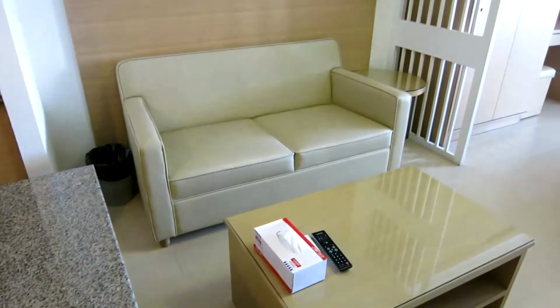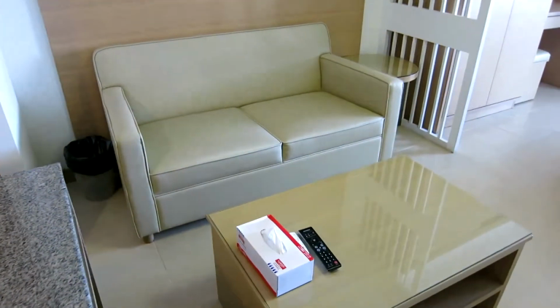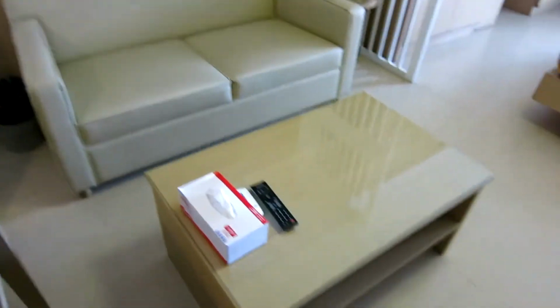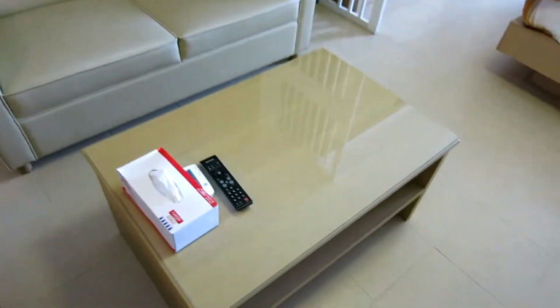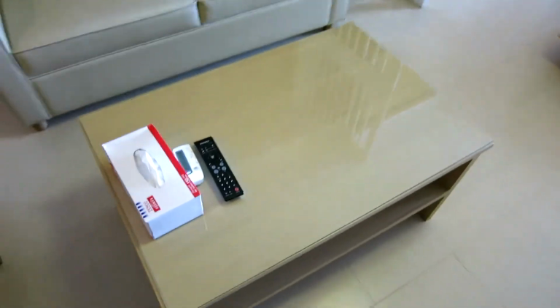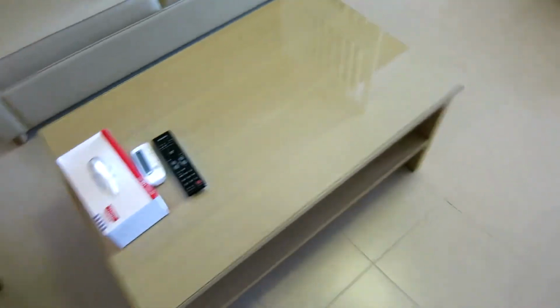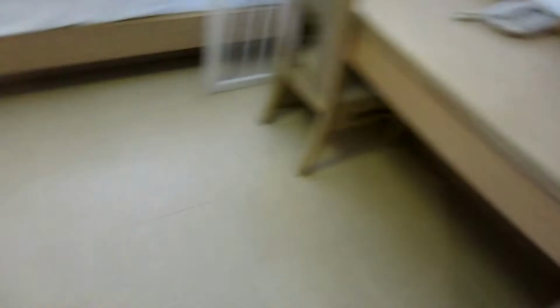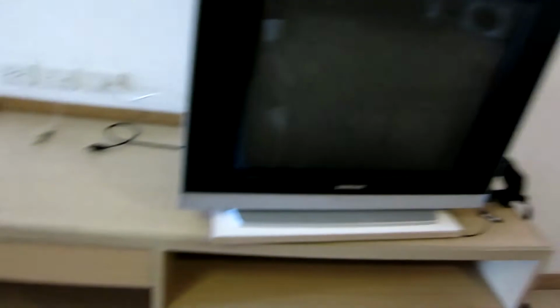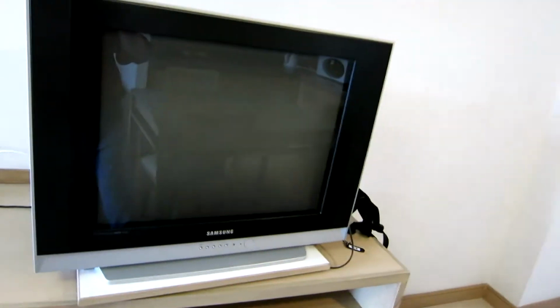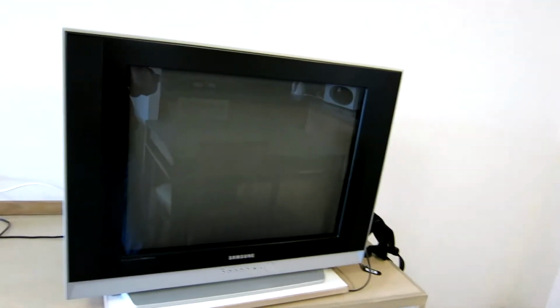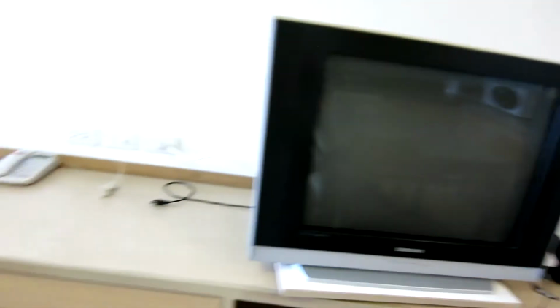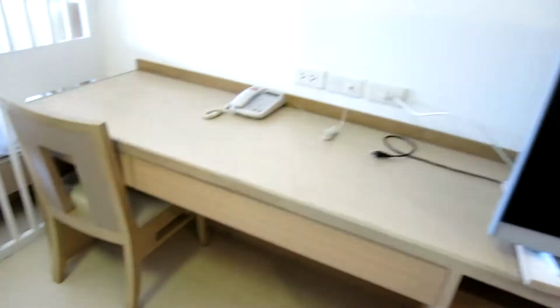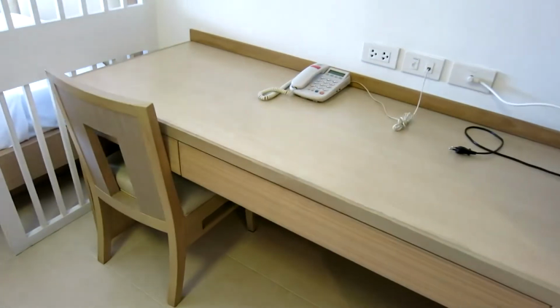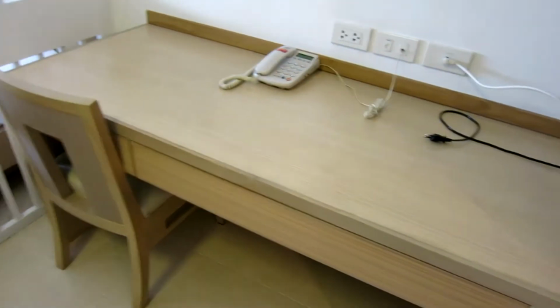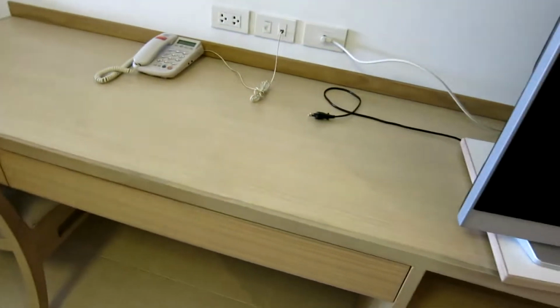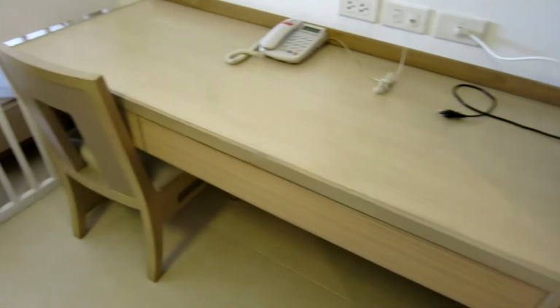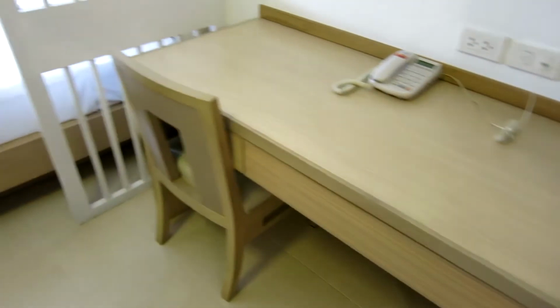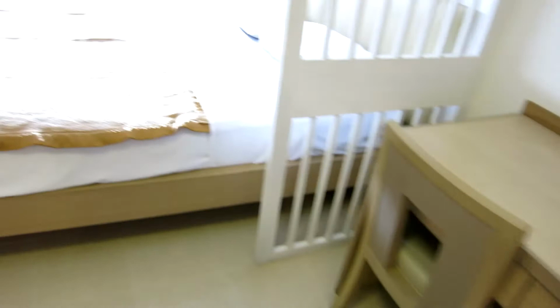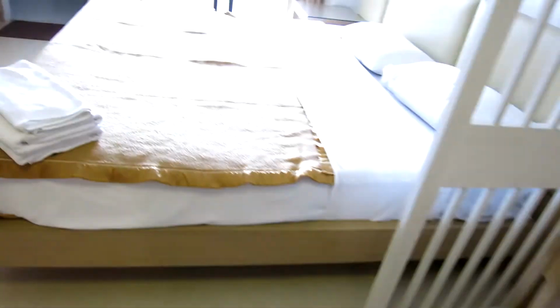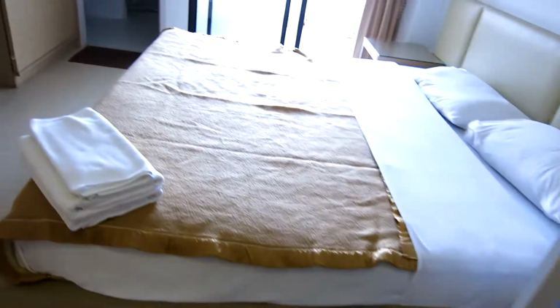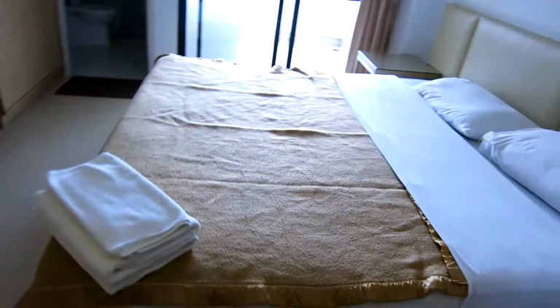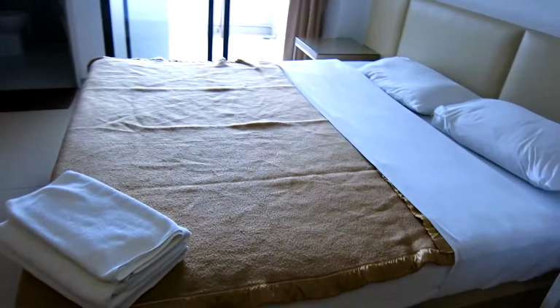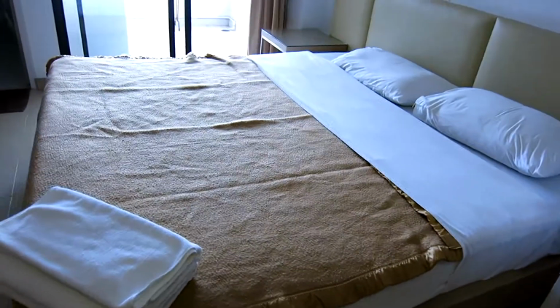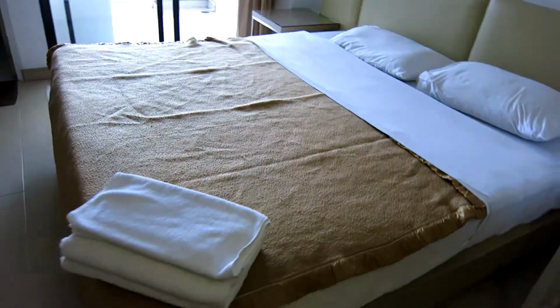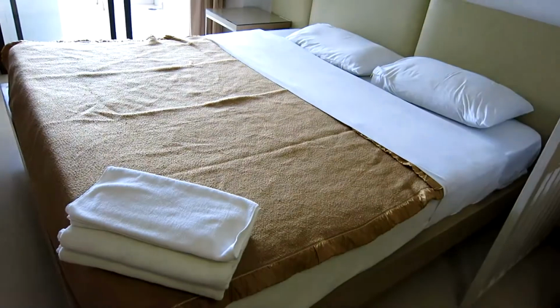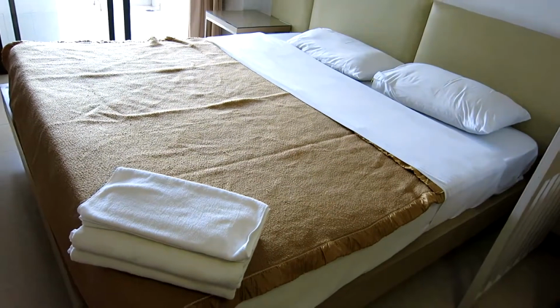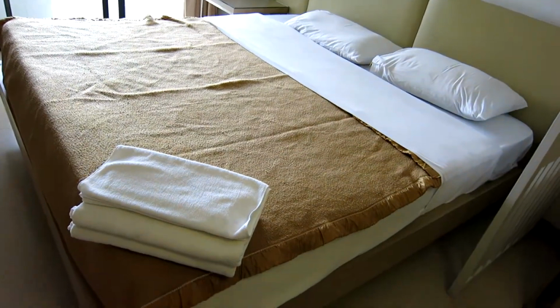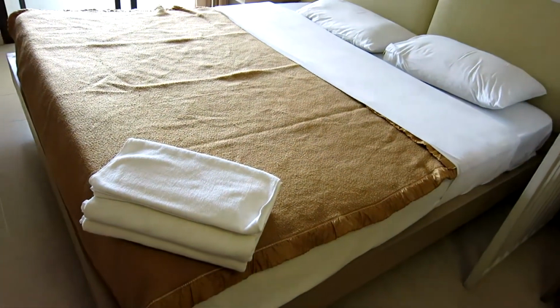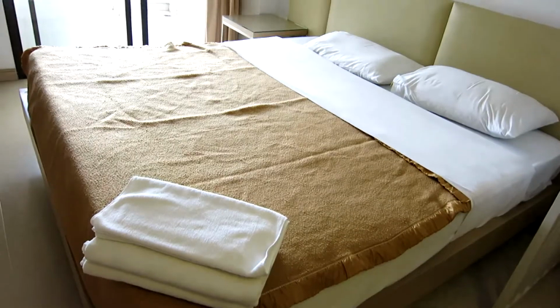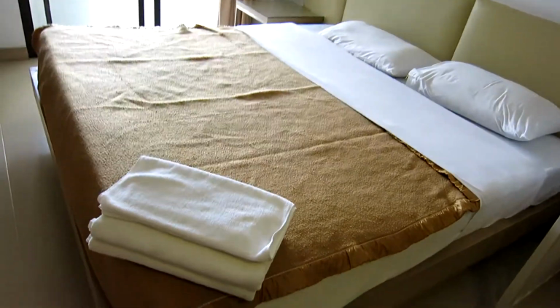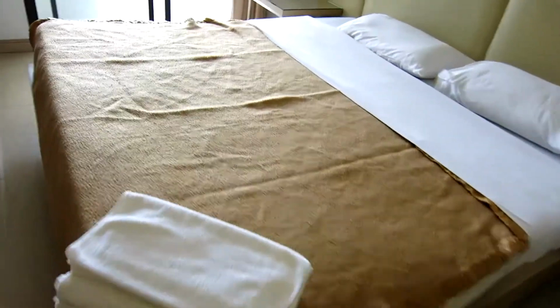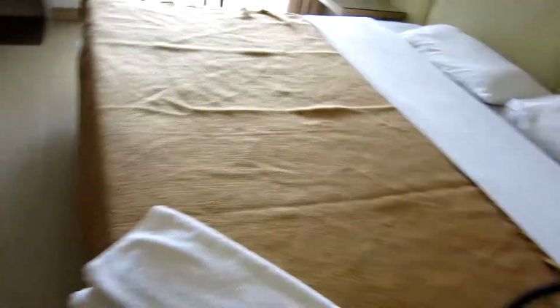Got a small sofa, another table, television, another desk. This is awesome — this is great. And got the bed. It's freaking huge — it's American-sized.